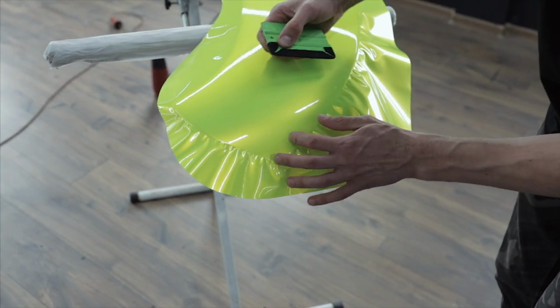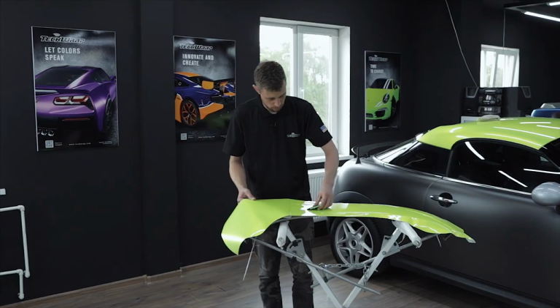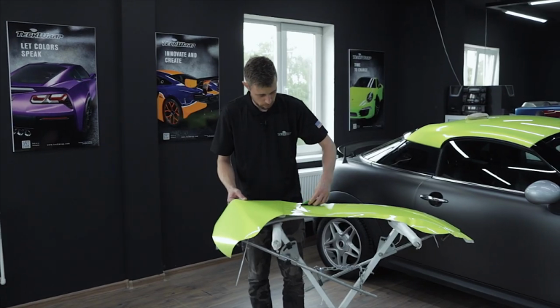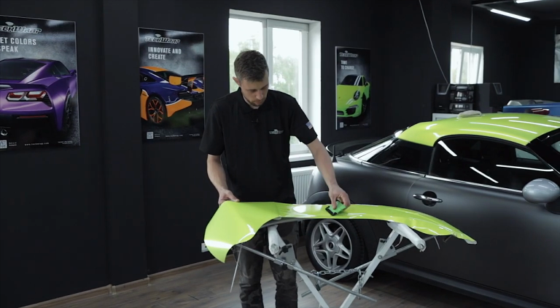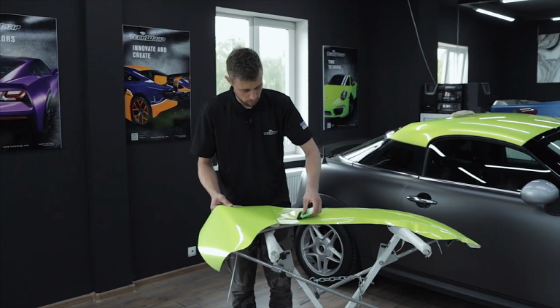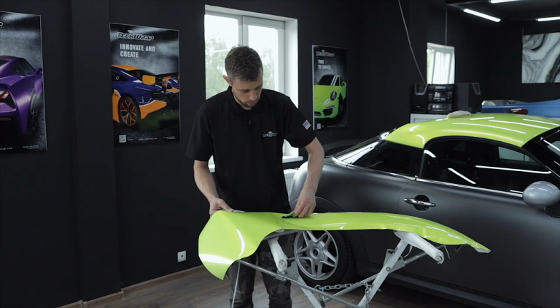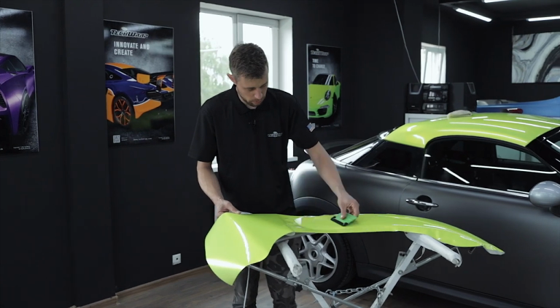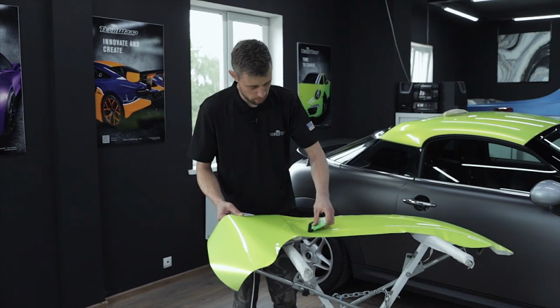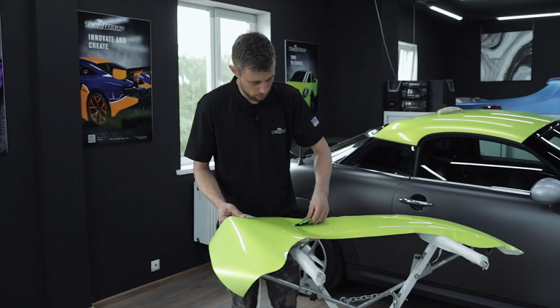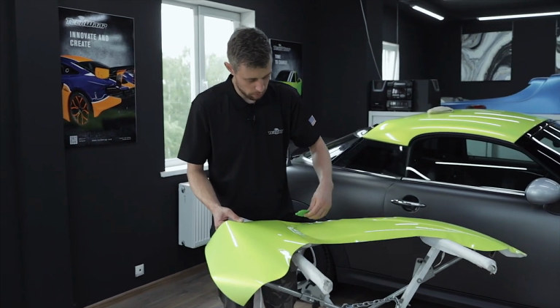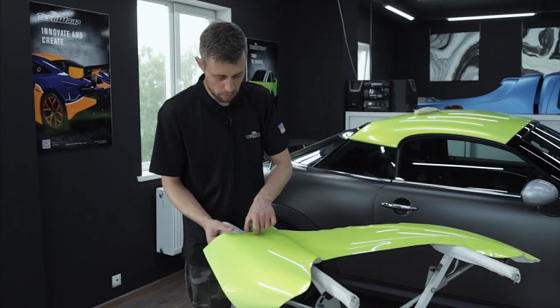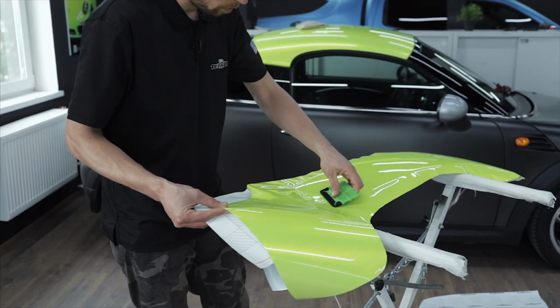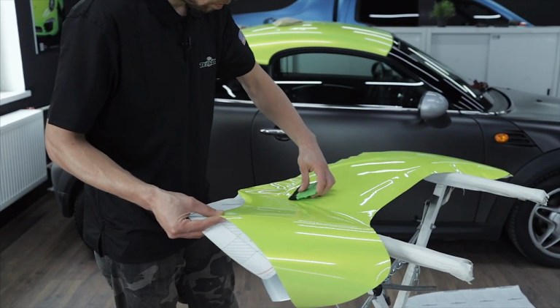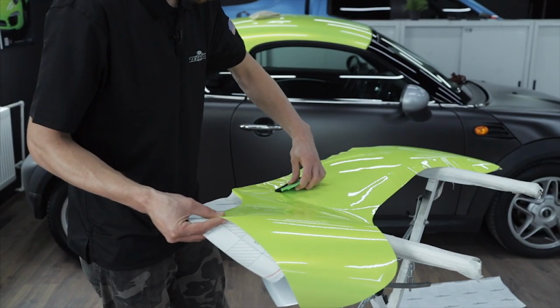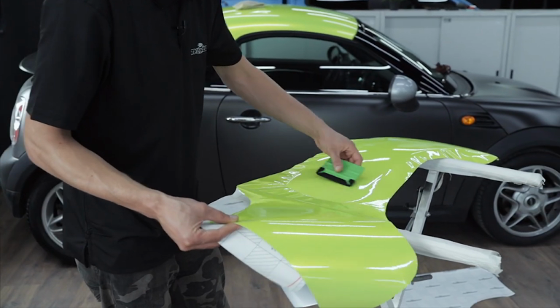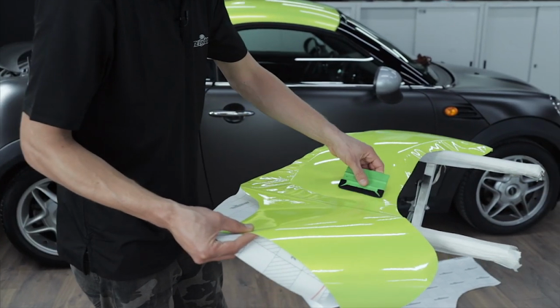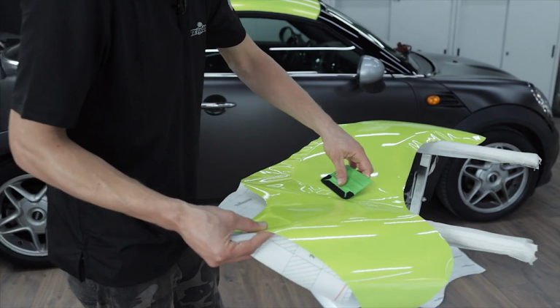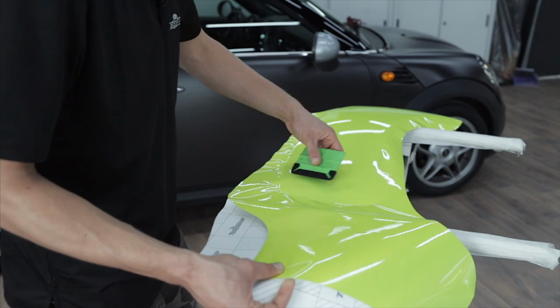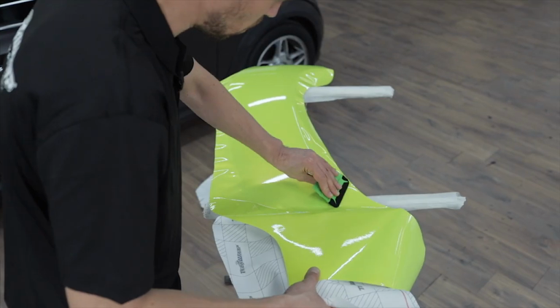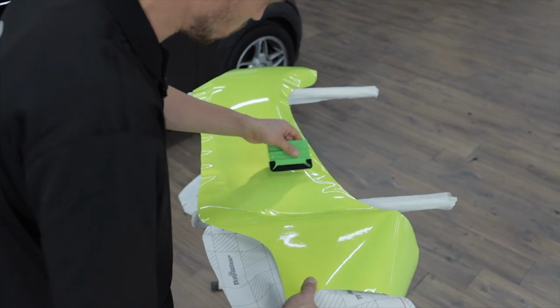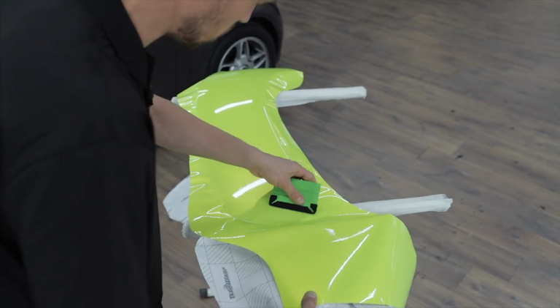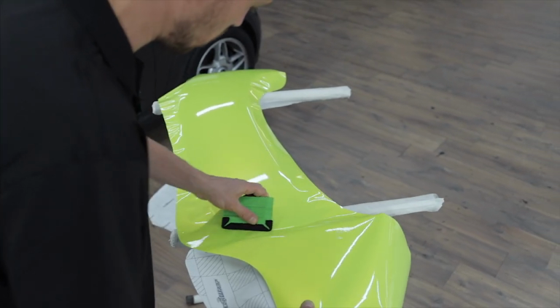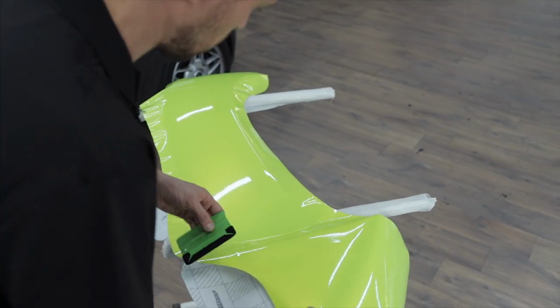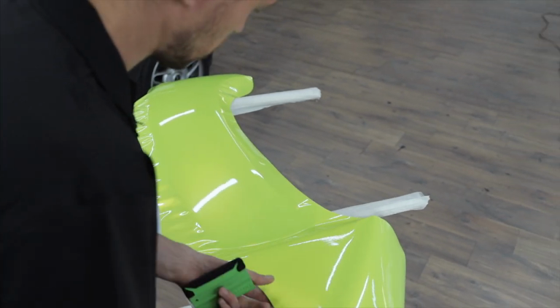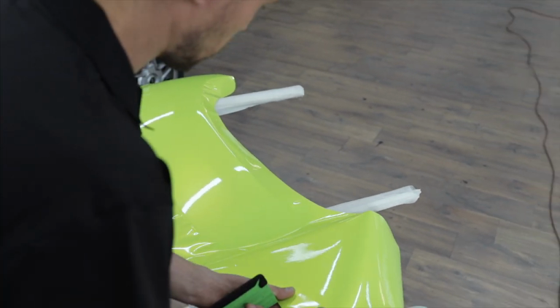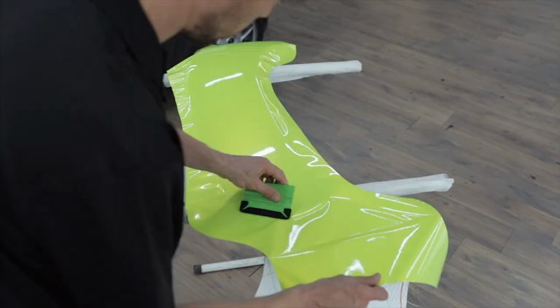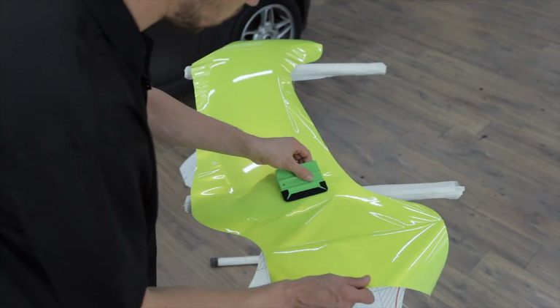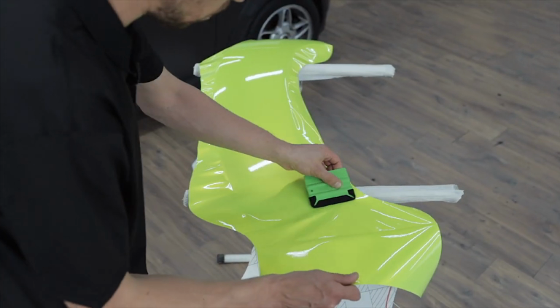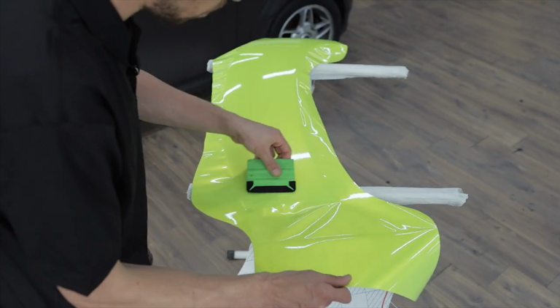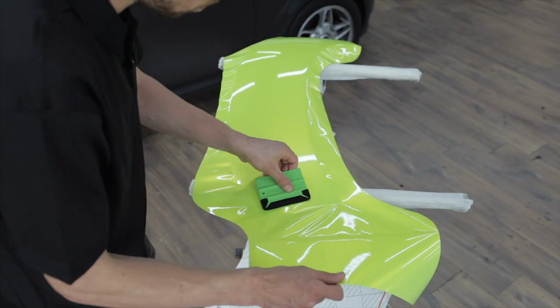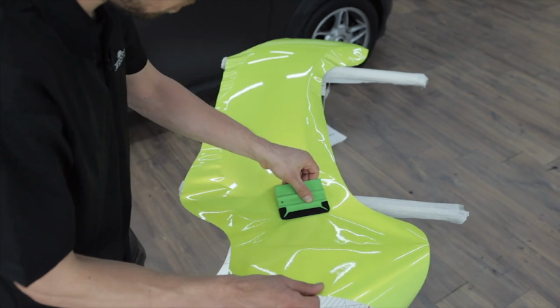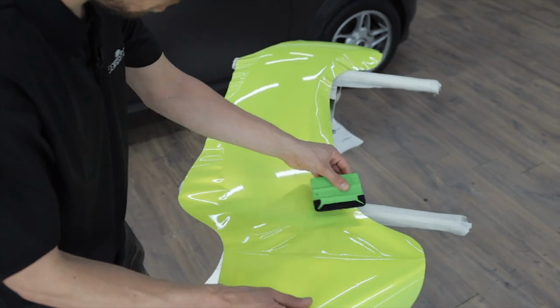In order to avoid wrinkling when we get closer to the side ends of the spoiler, we will apply the film from the center of the spoiler surface towards the edges.